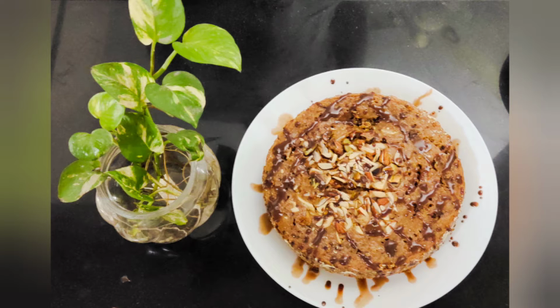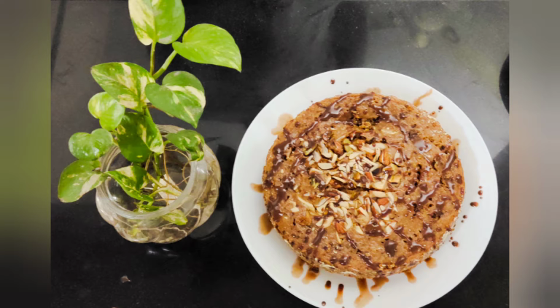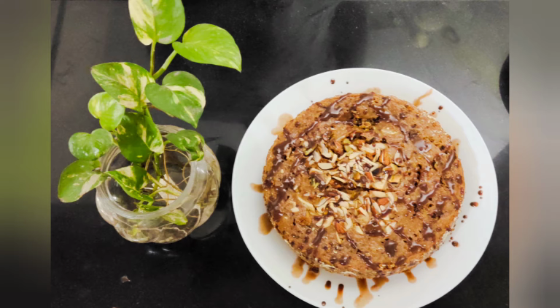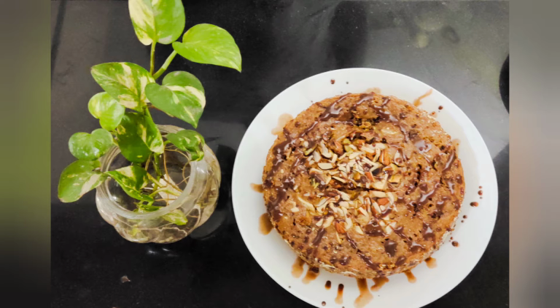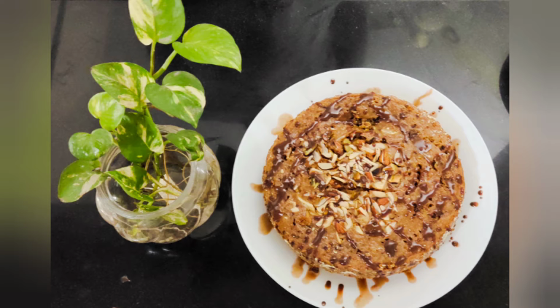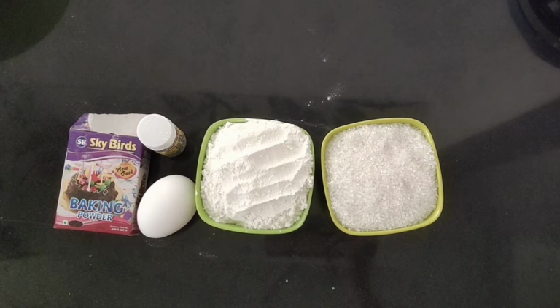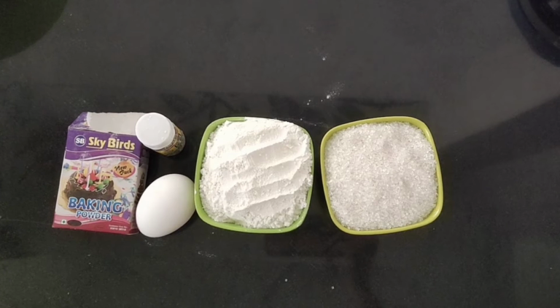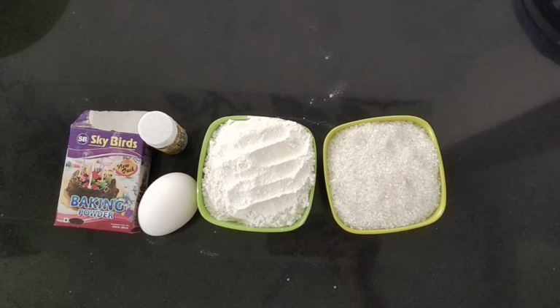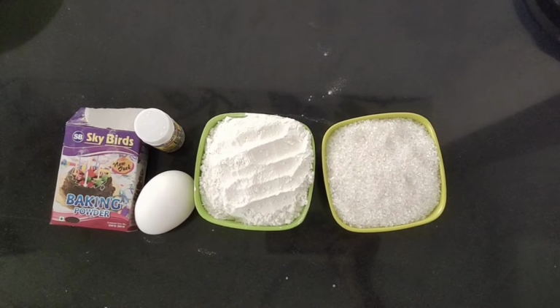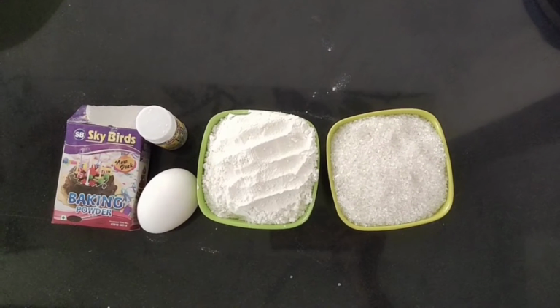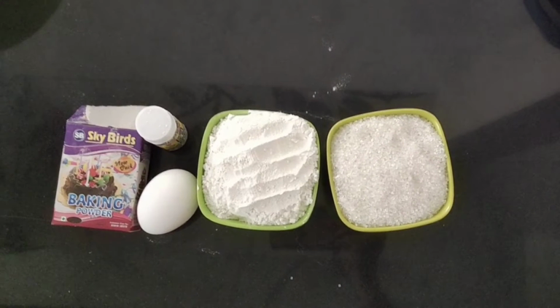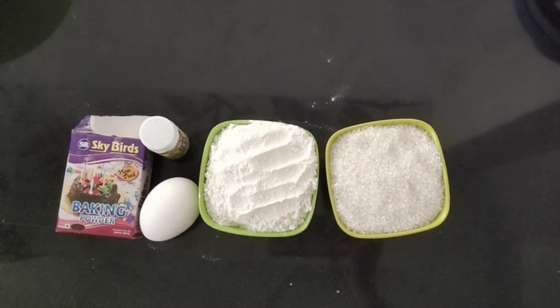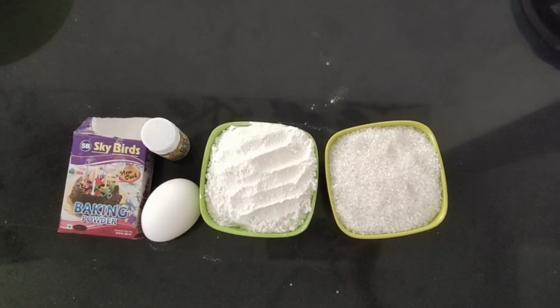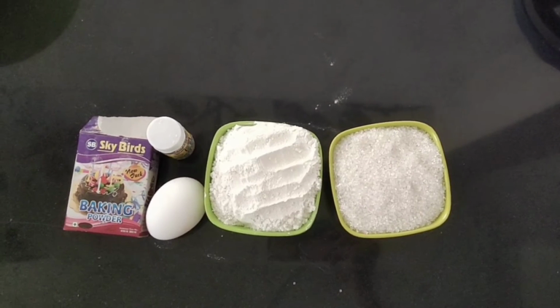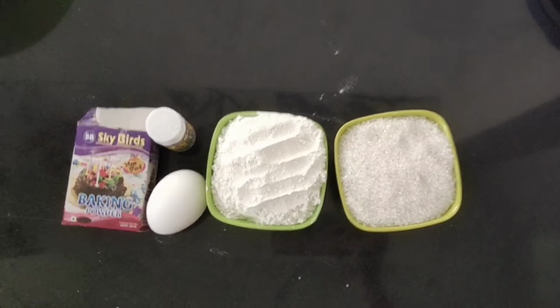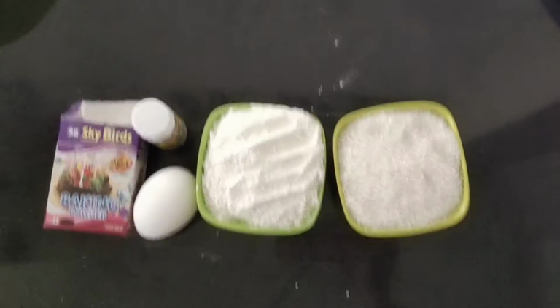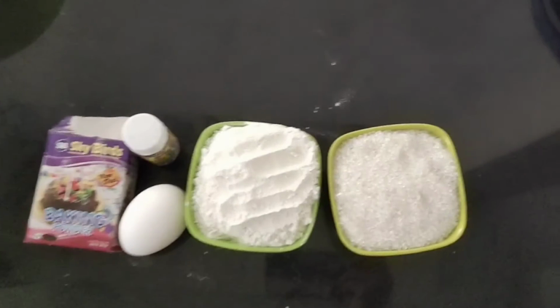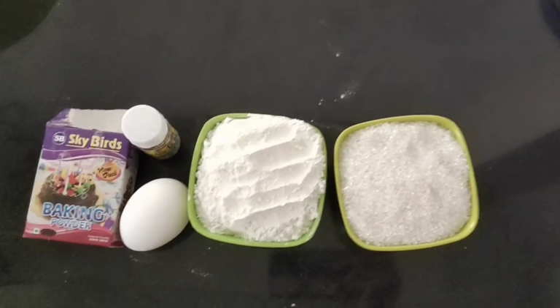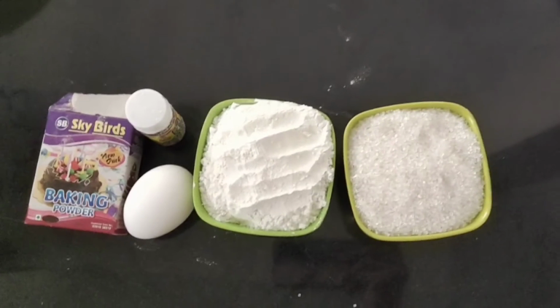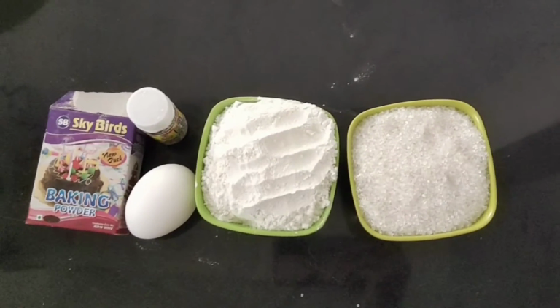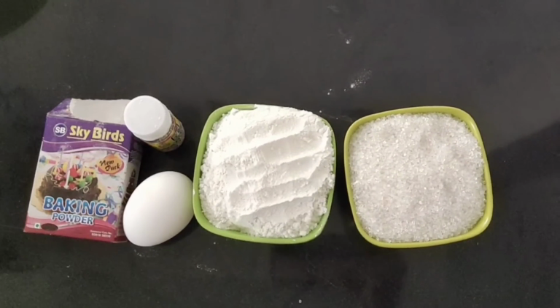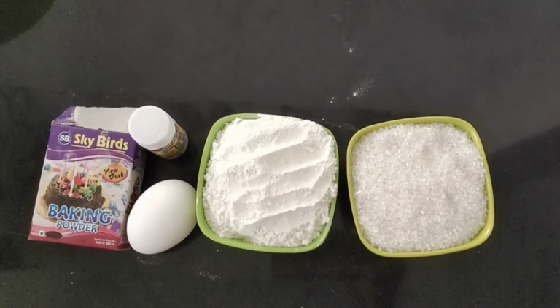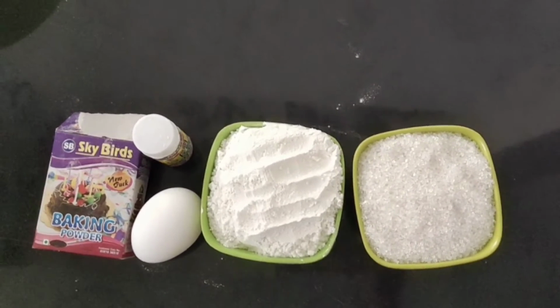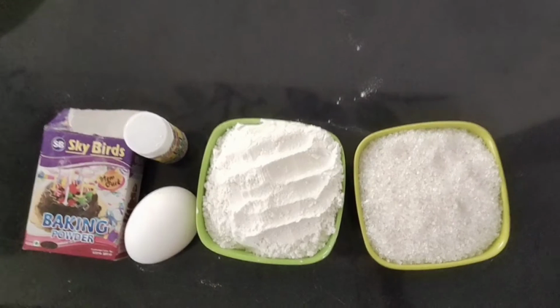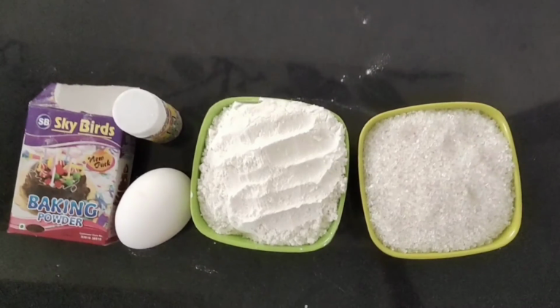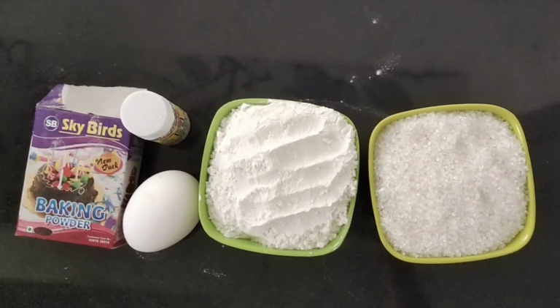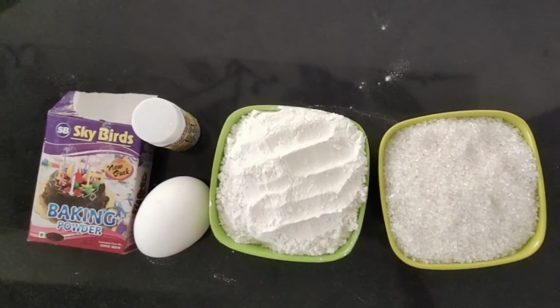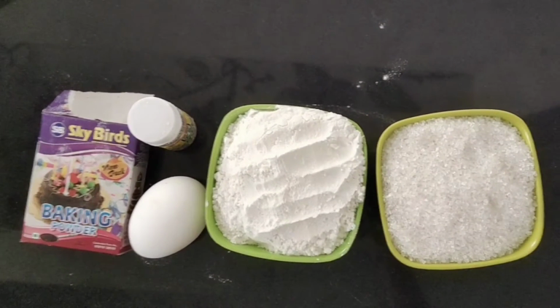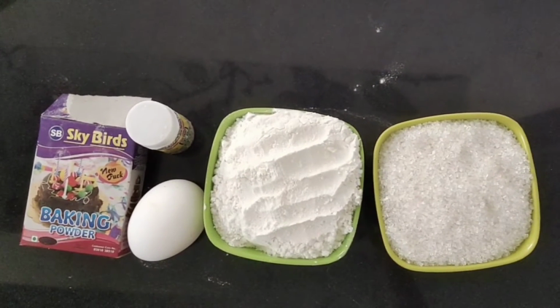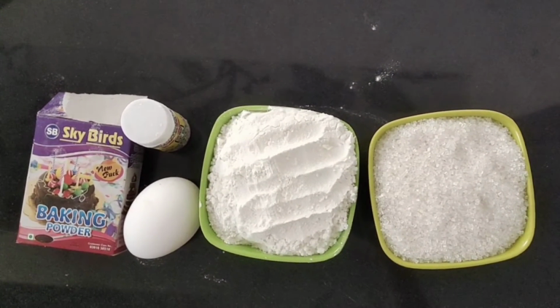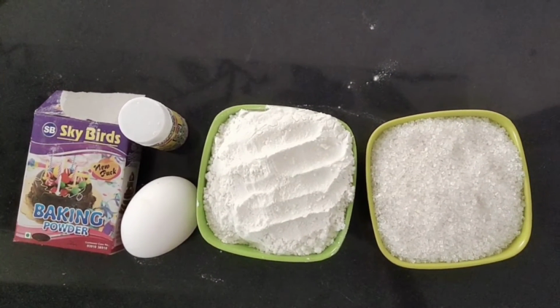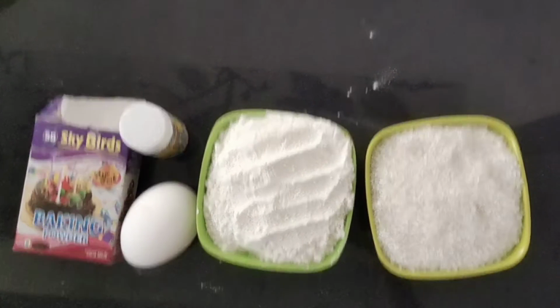First, I will give you 1 cup sugar powder, 1 egg, 1 tablespoon vanilla essence, baking powder, and flour powder also.